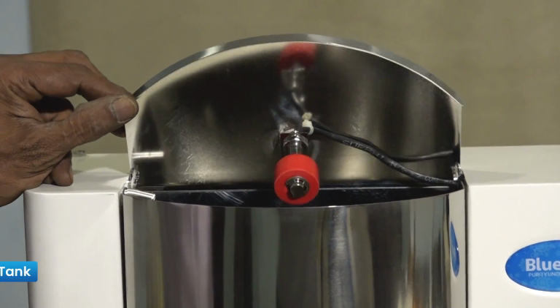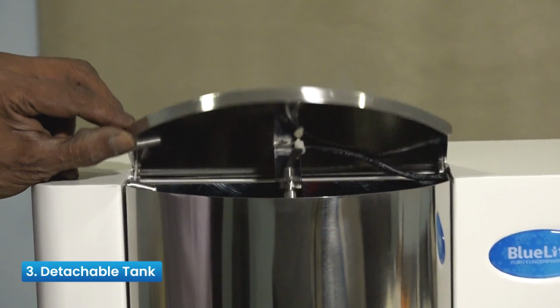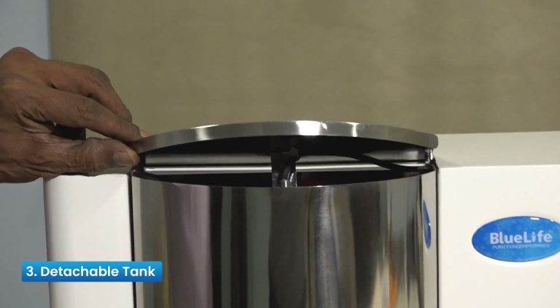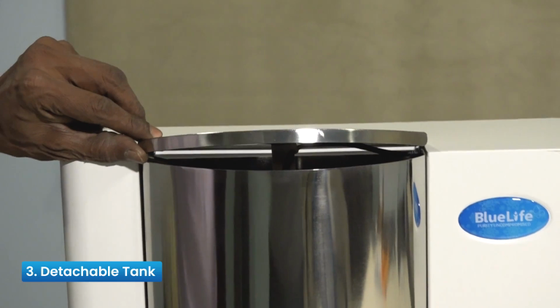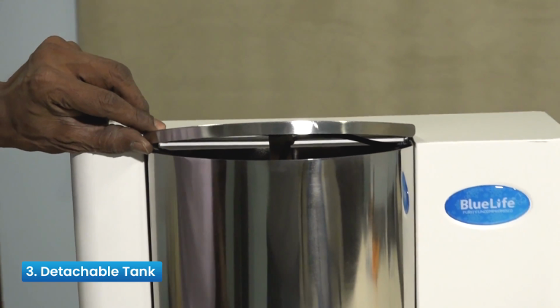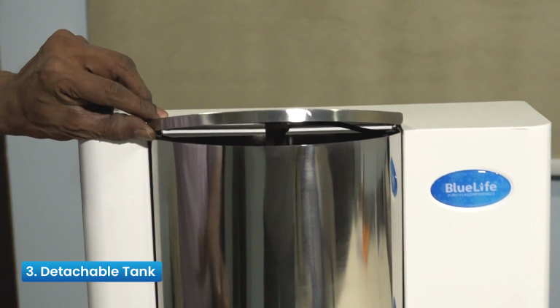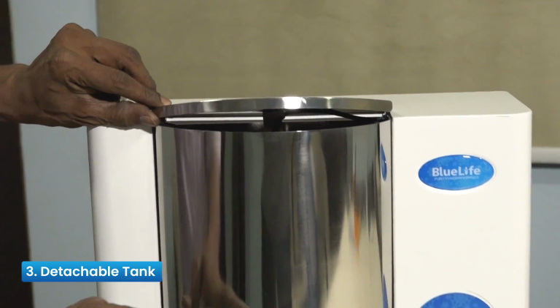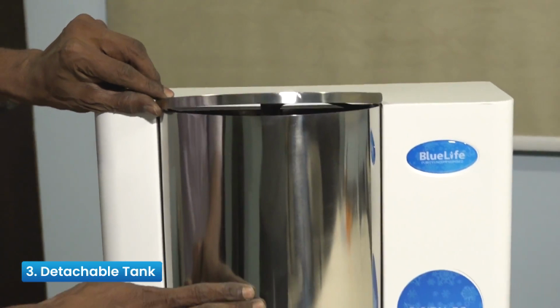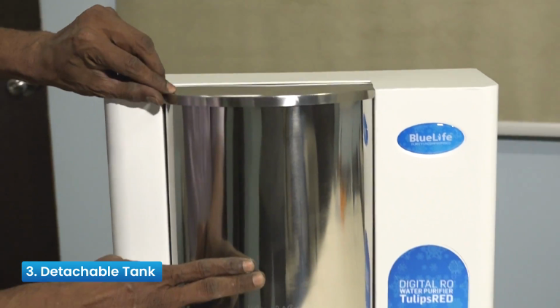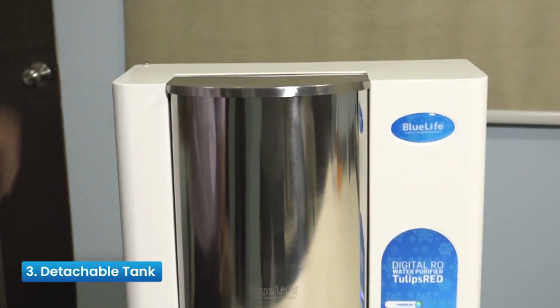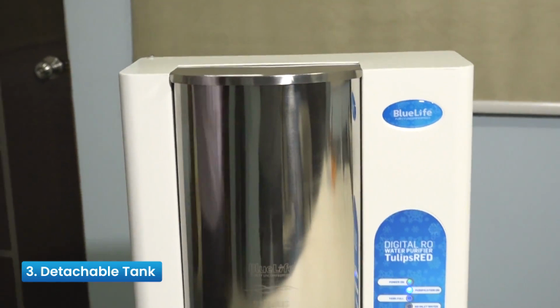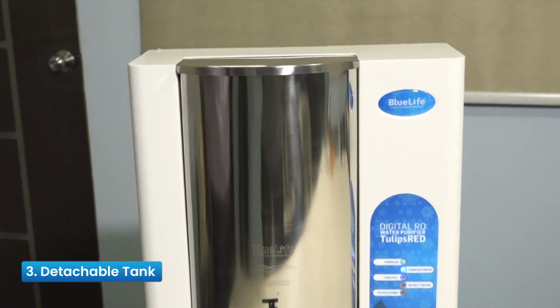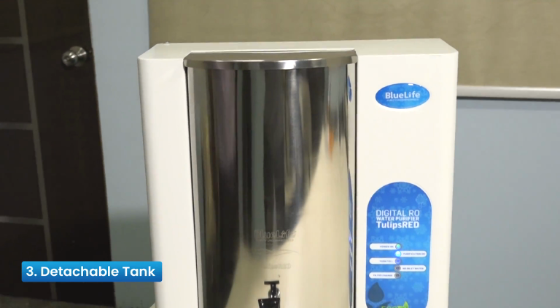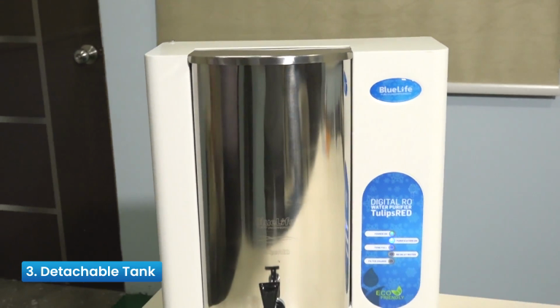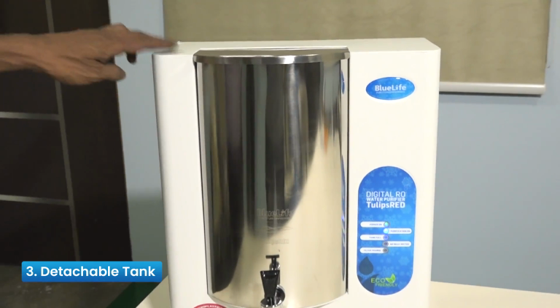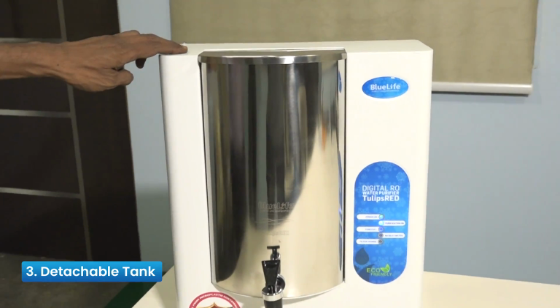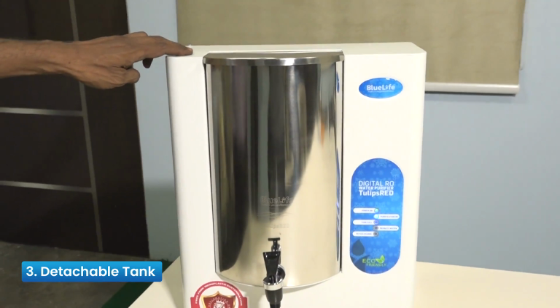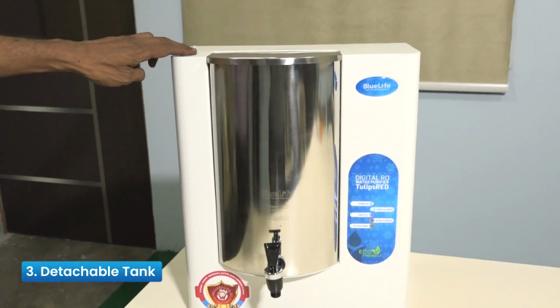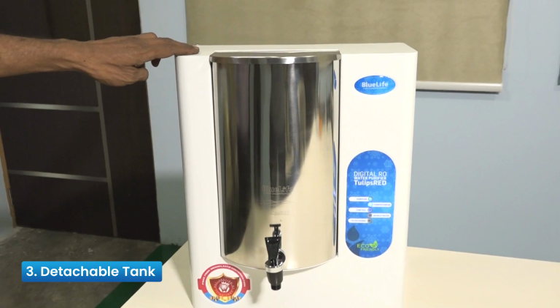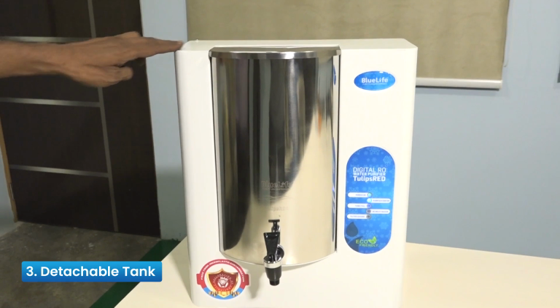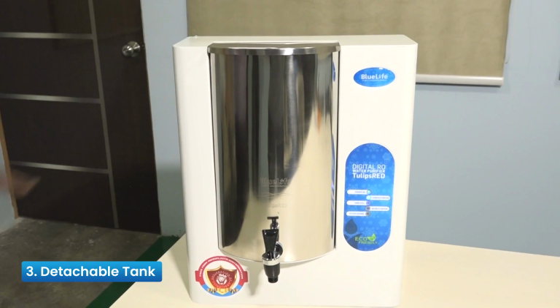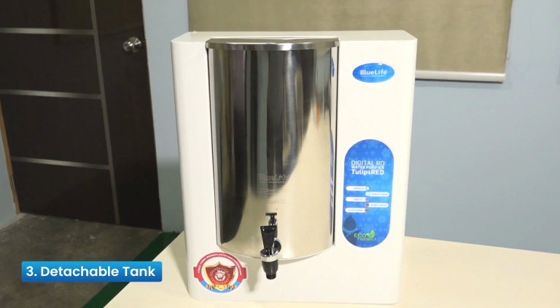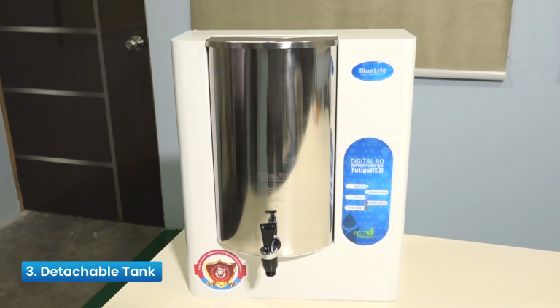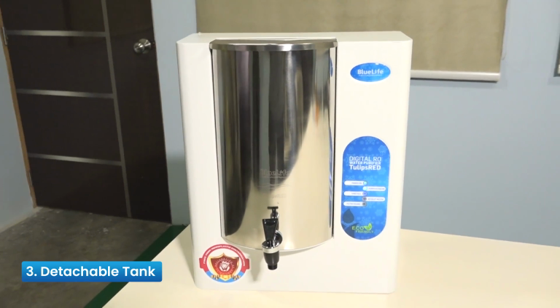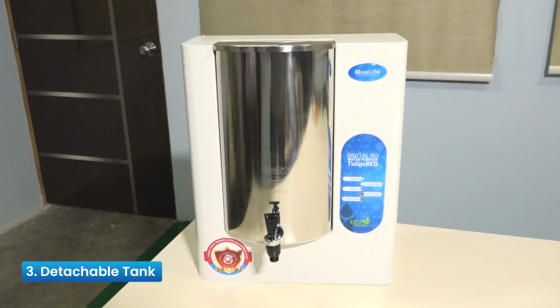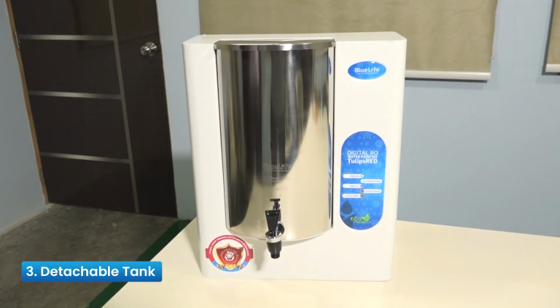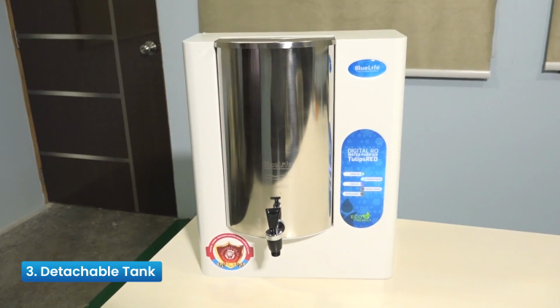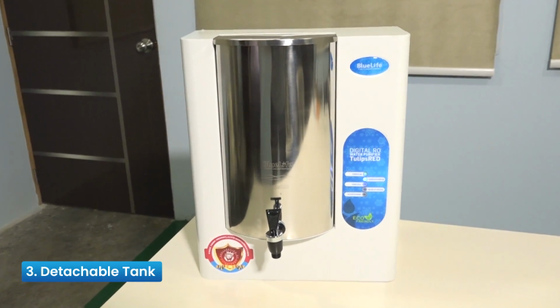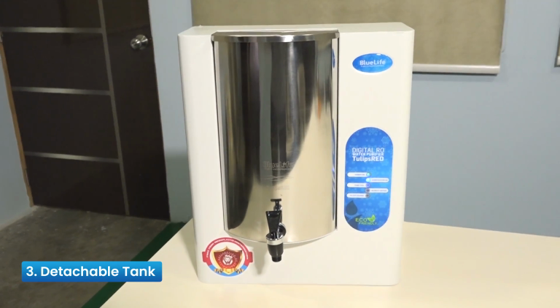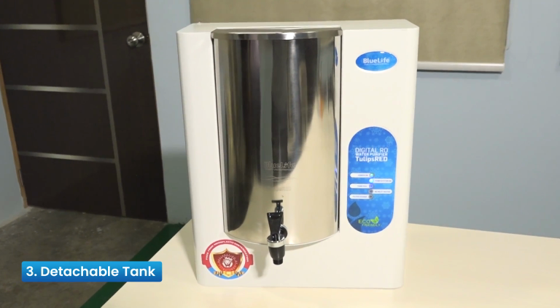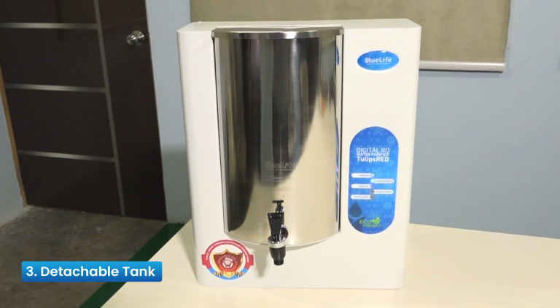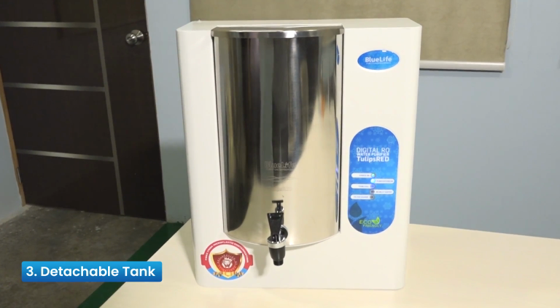Reason 3: Detachable Tank — a detachable storage tank that can be removed, cleaned, and refilled with pure drinking water. Fixed storage purifiers are not accessible for cleaning.